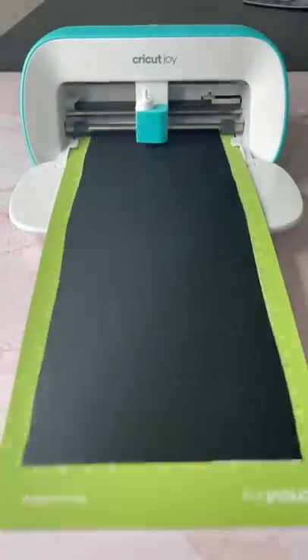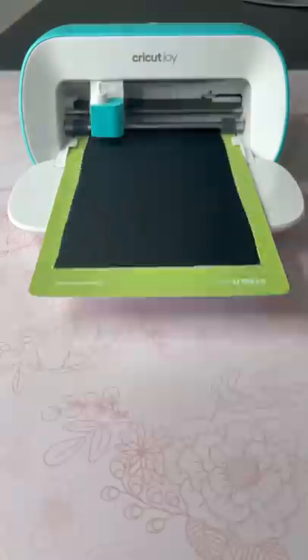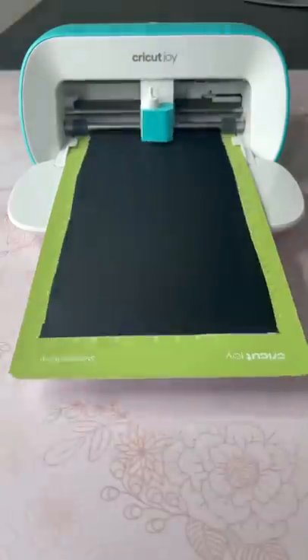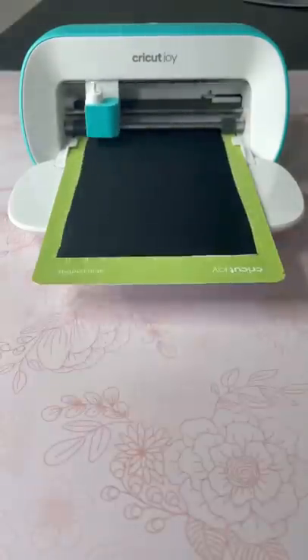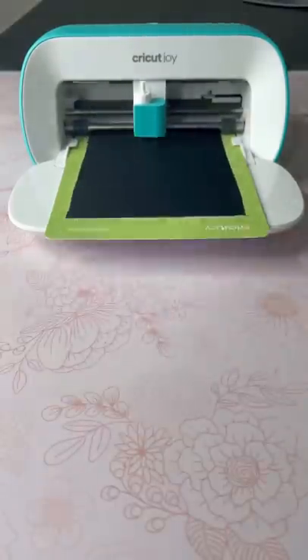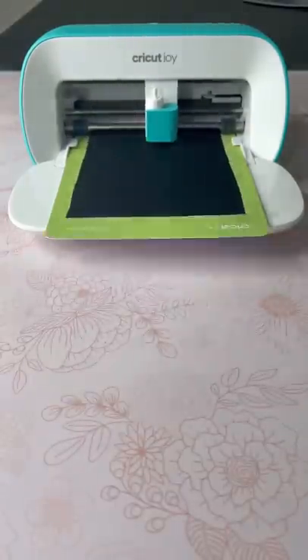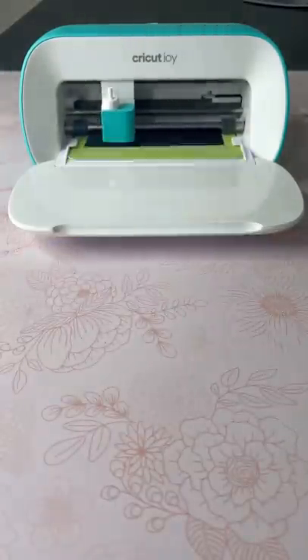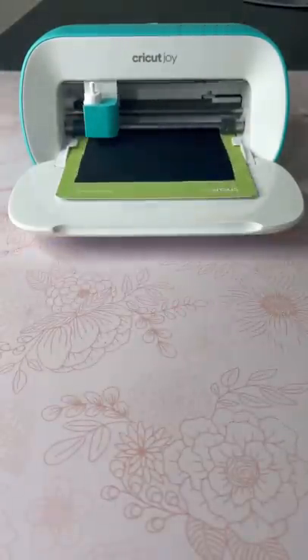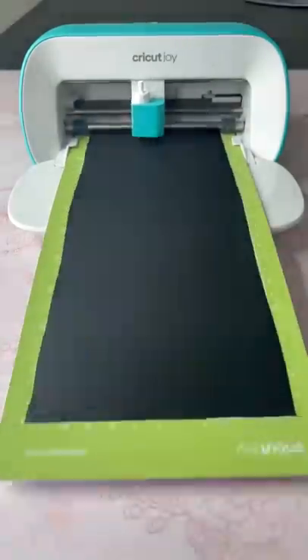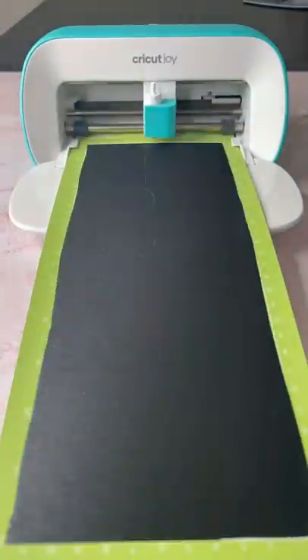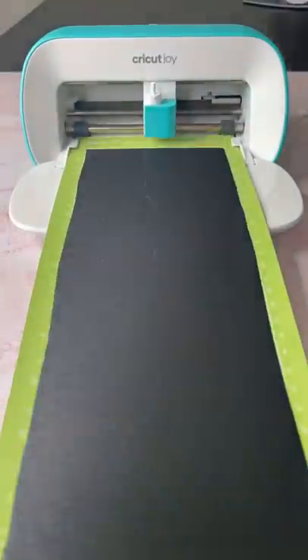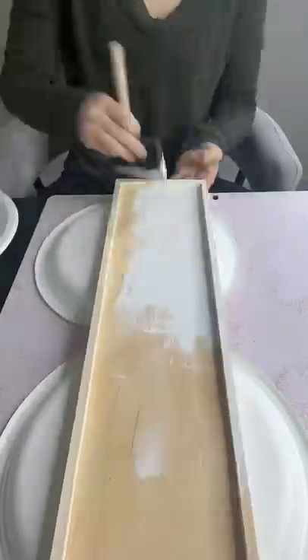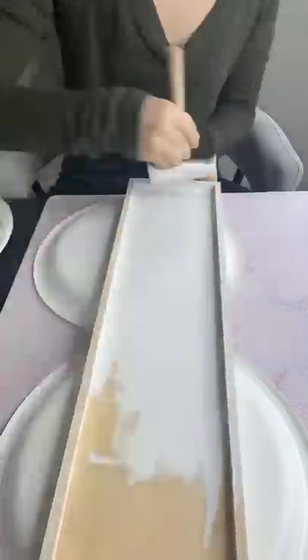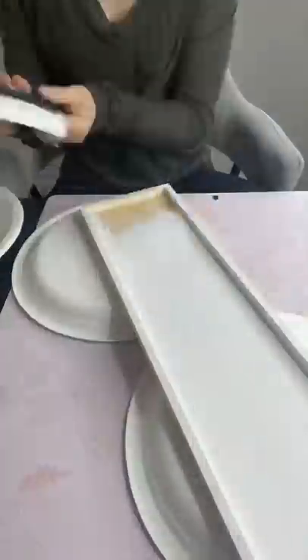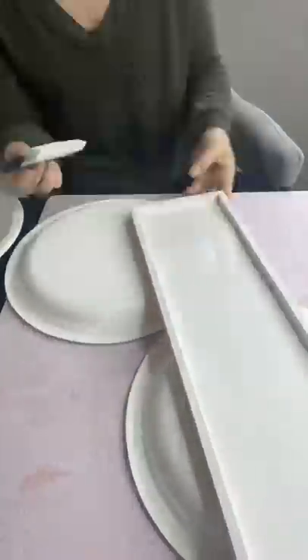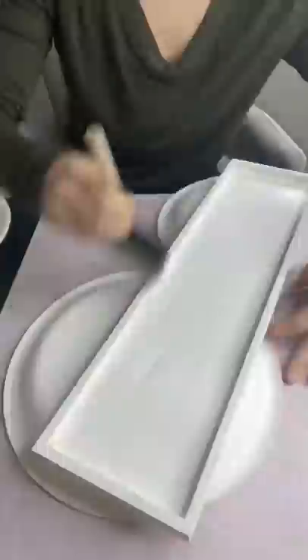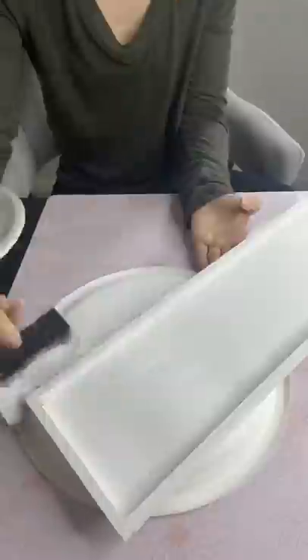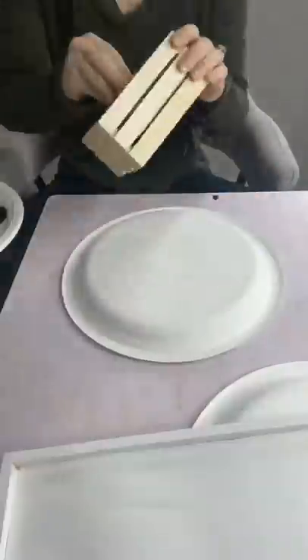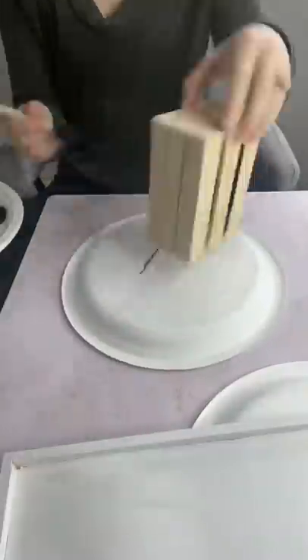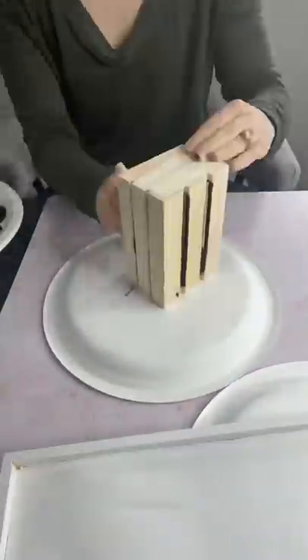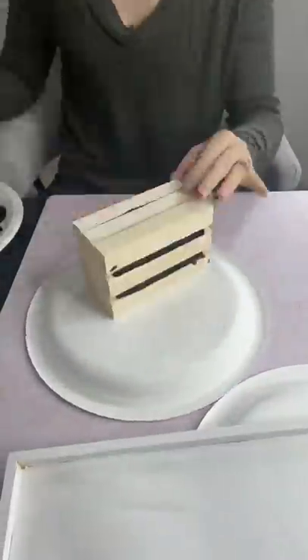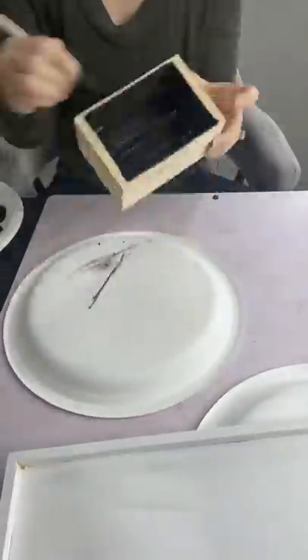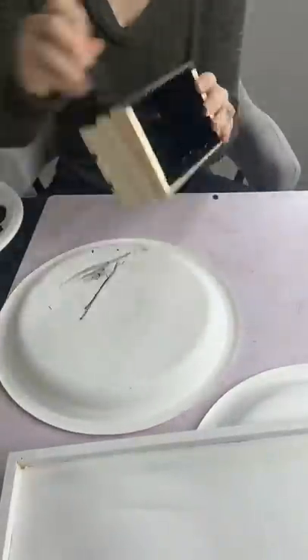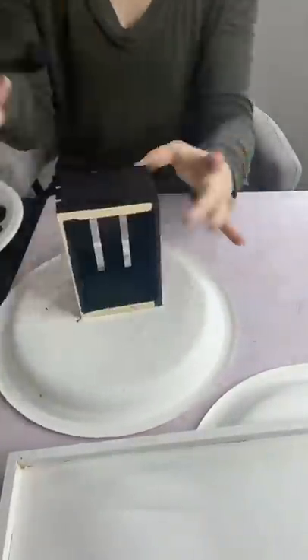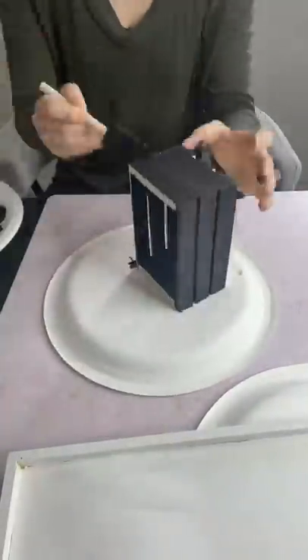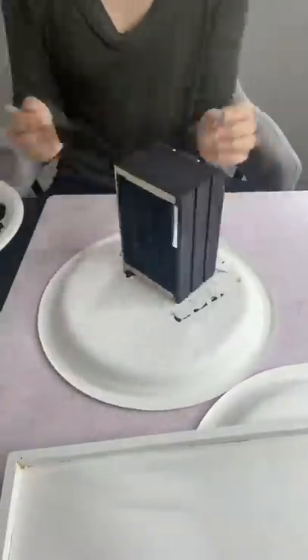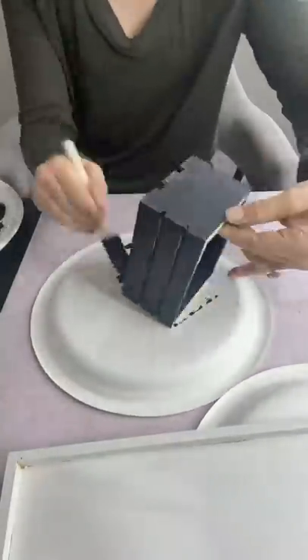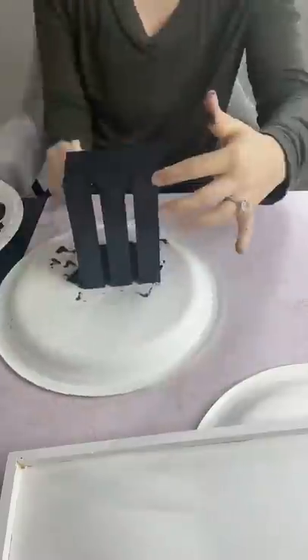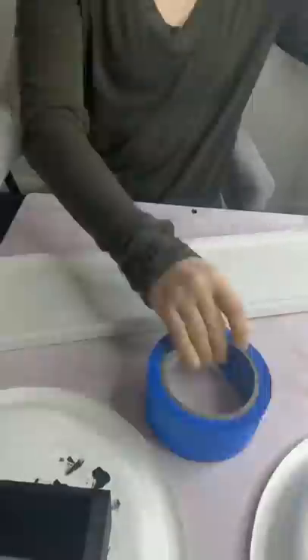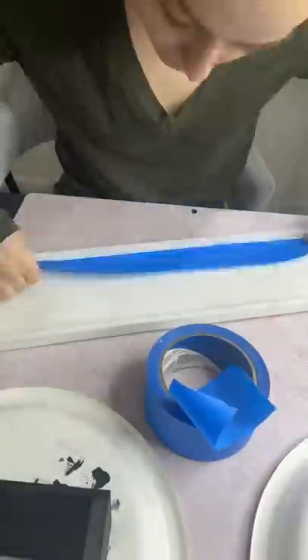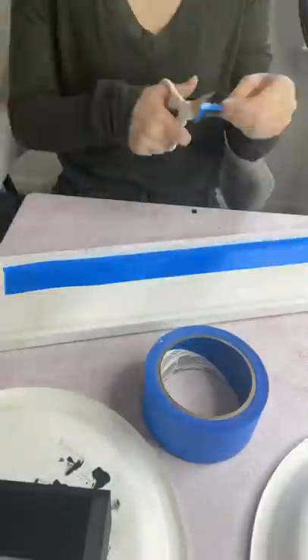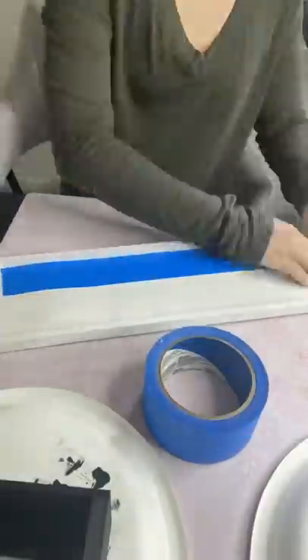I cut out the numbers to my house with my Cricut Joy and I painted the little sign that my numbers are going to go on with a coat of white, and then this little crate with a coat of black chalkboard paint.